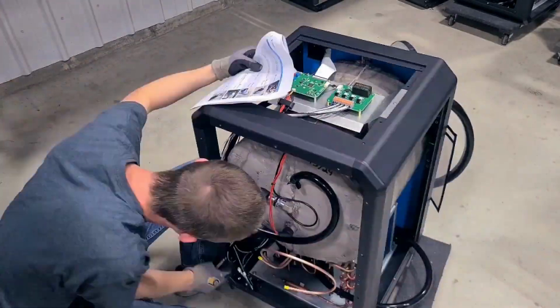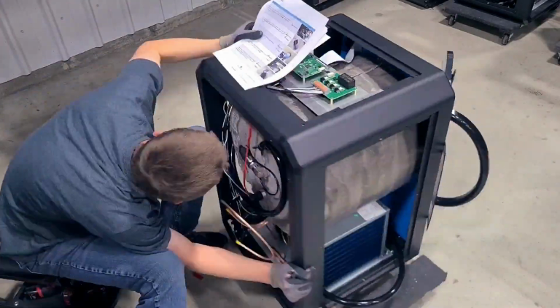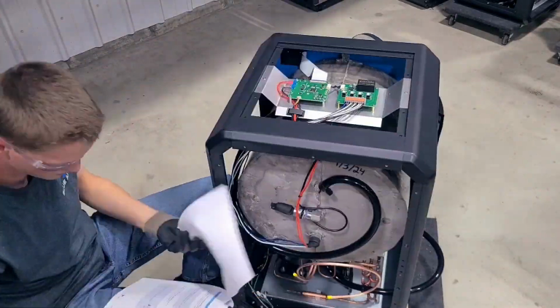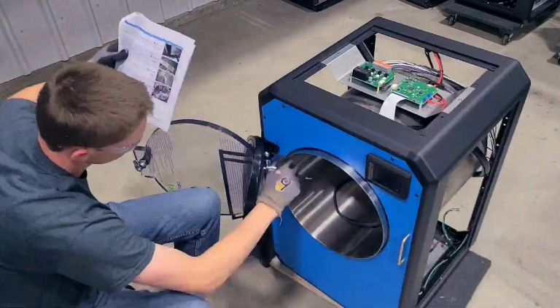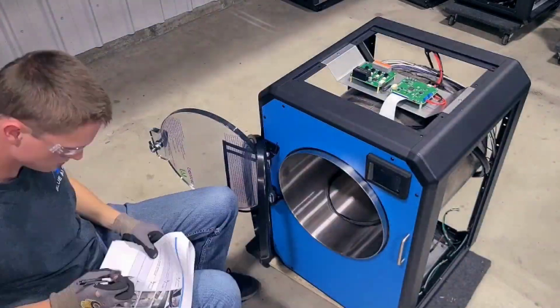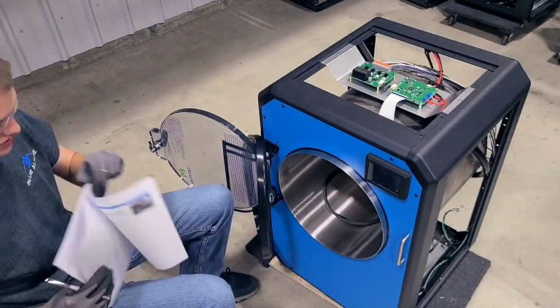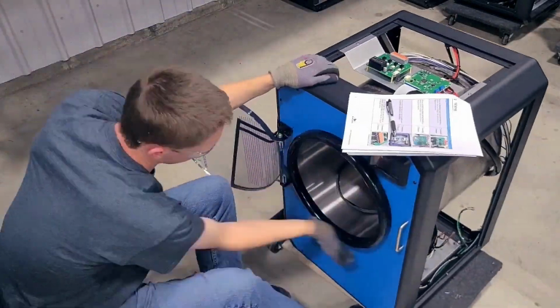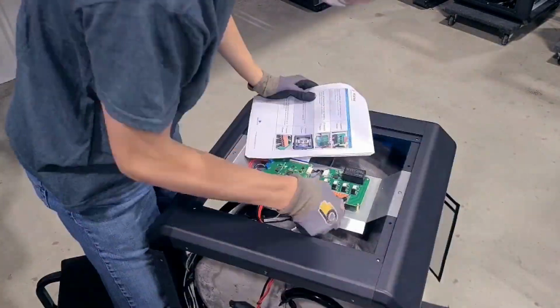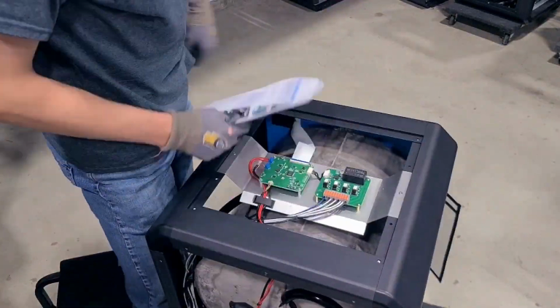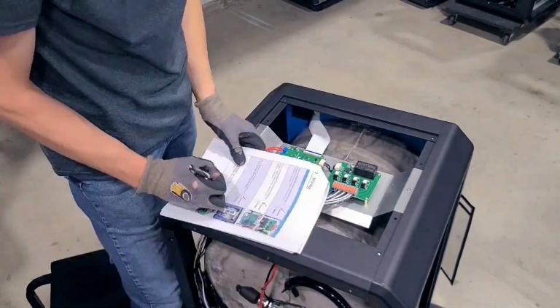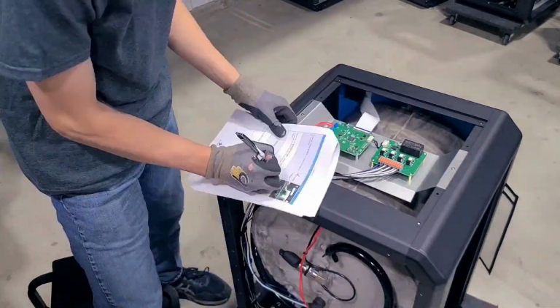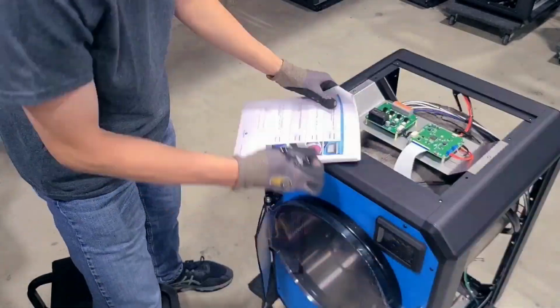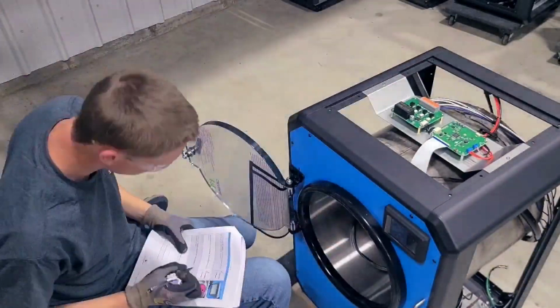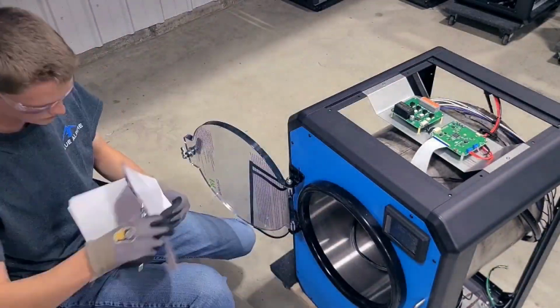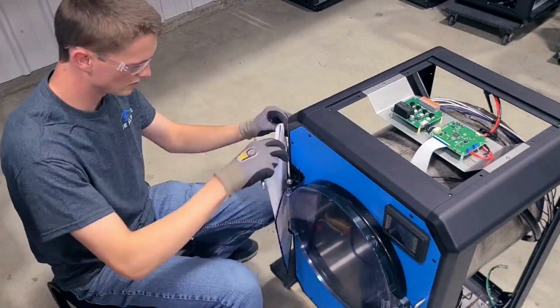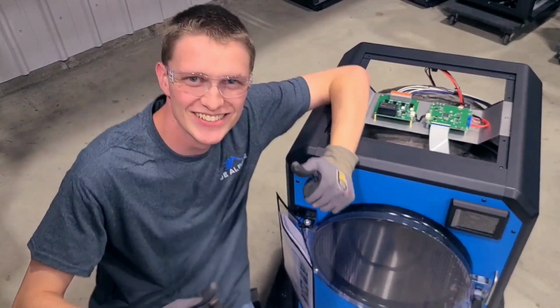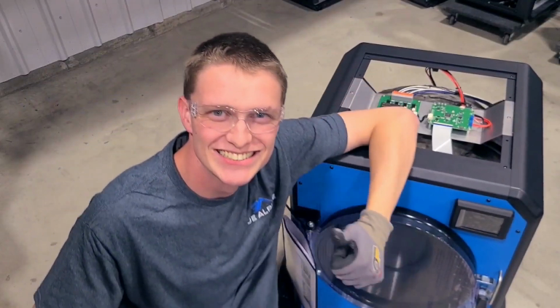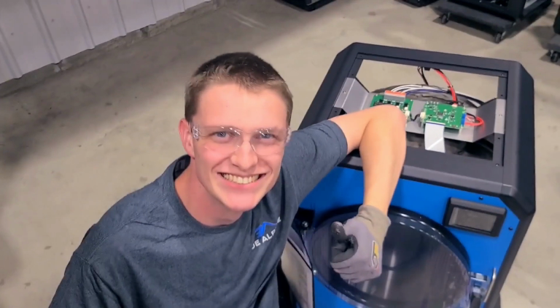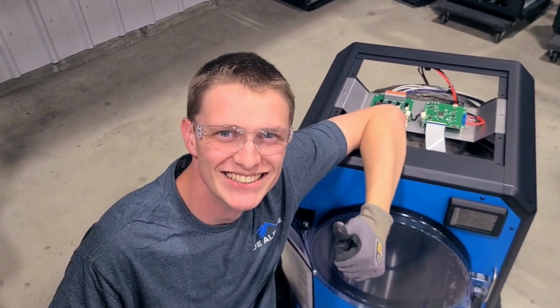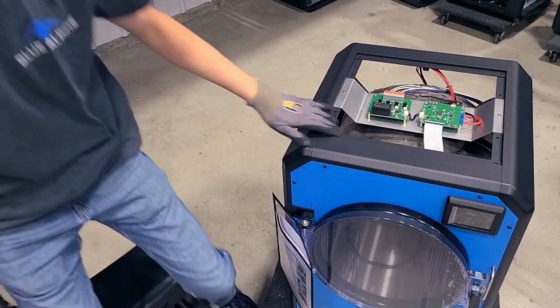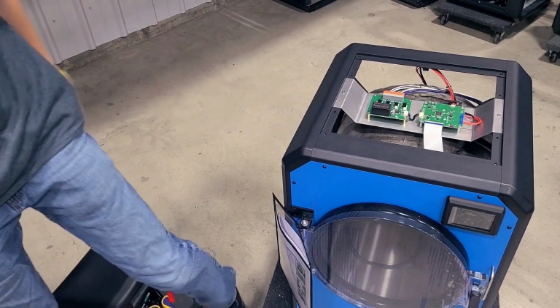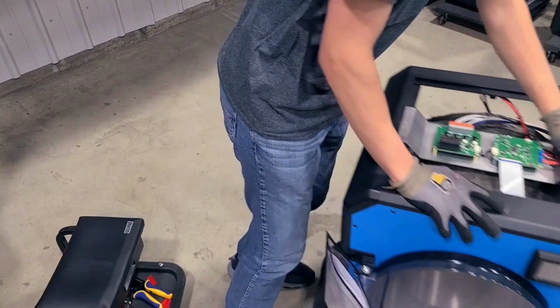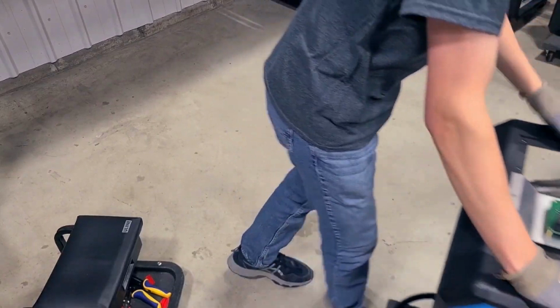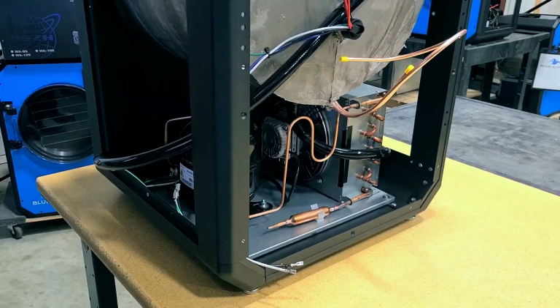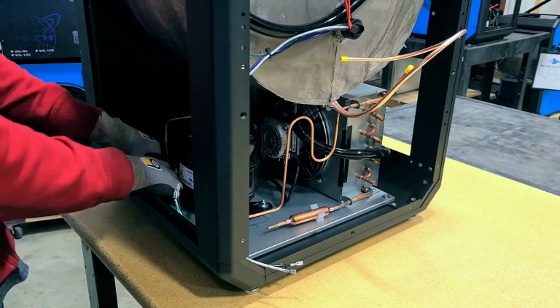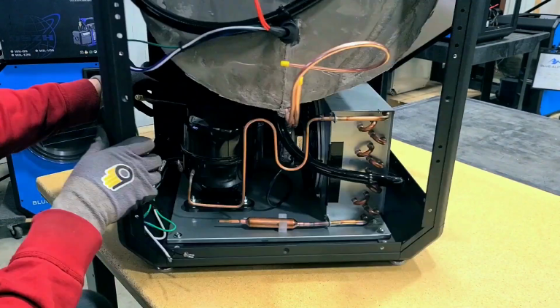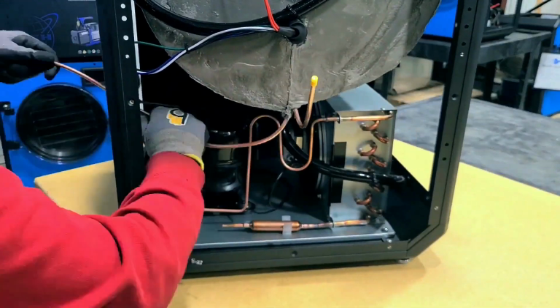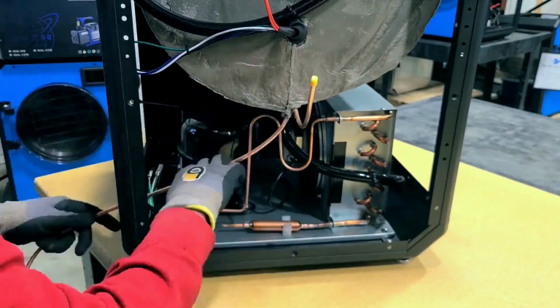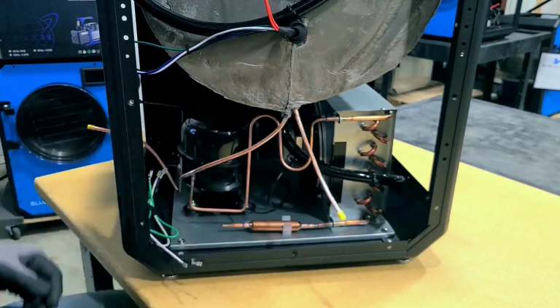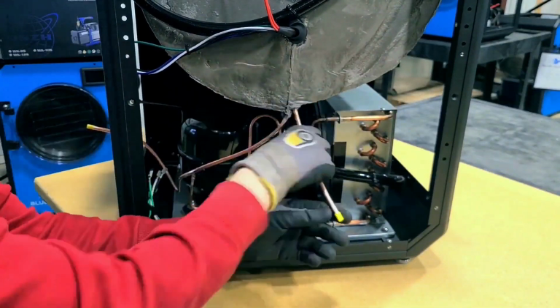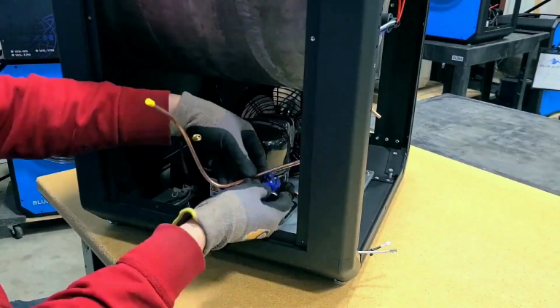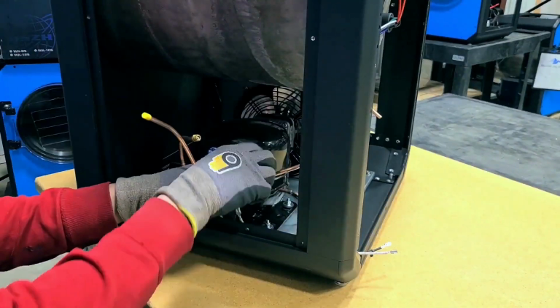Once we're done here at the electrical station the machine will turn on, but it's not quite functional yet because we still need the refrigeration system to be plugged in. The refrigeration station is arguably one of the most important stations because this will determine how cold the machine can get.